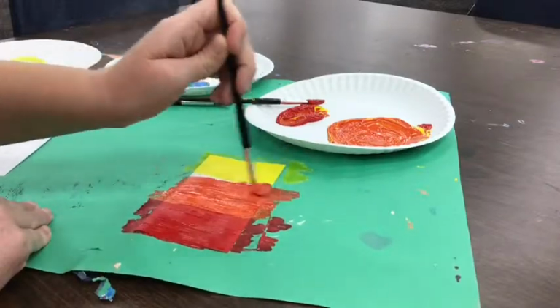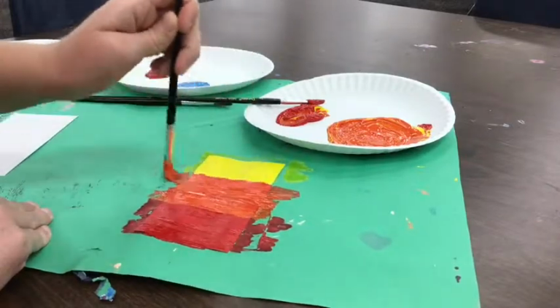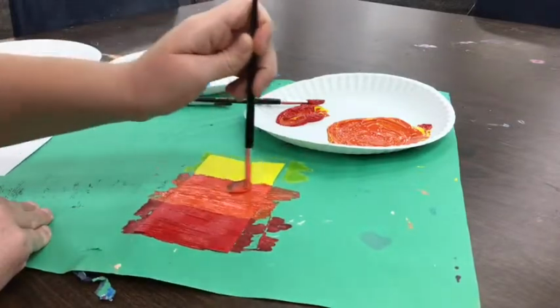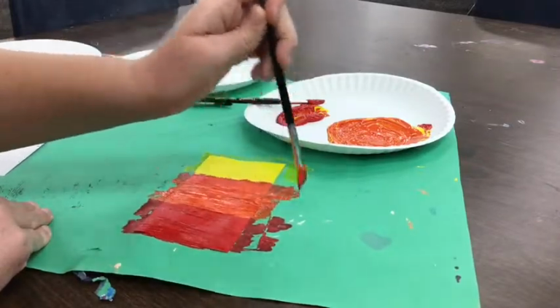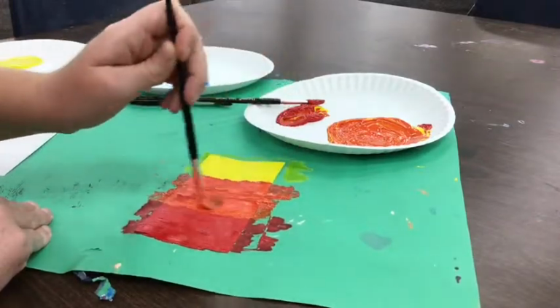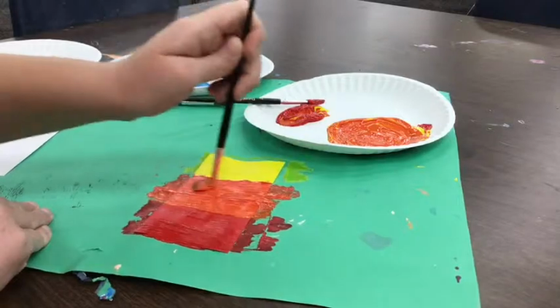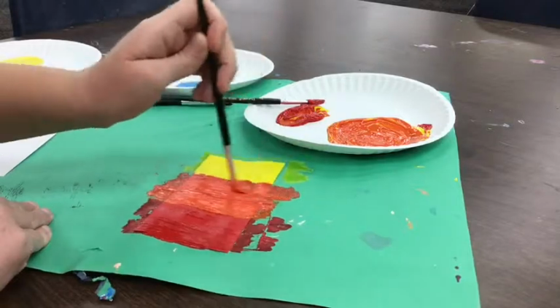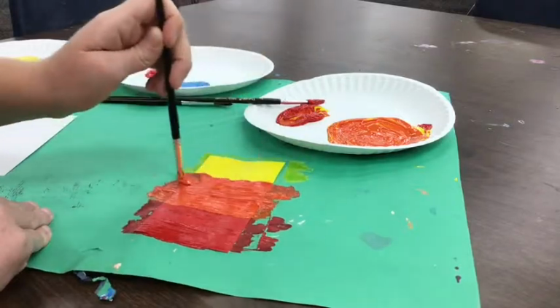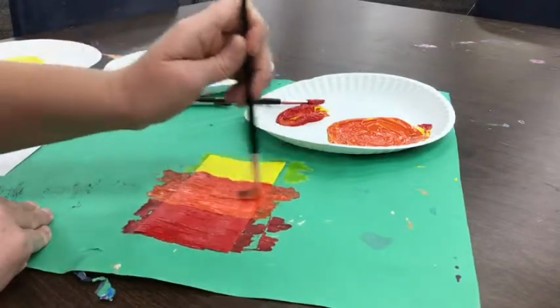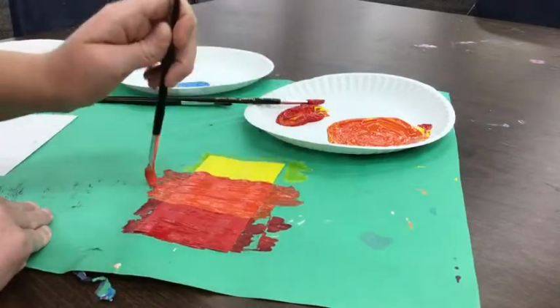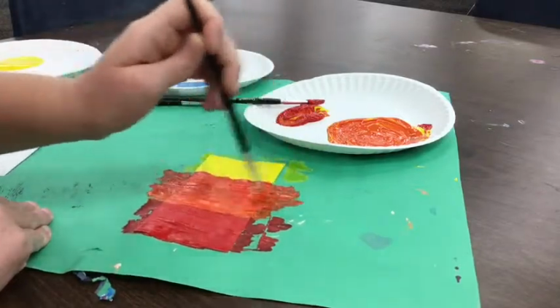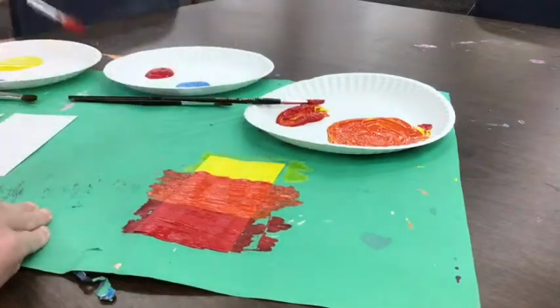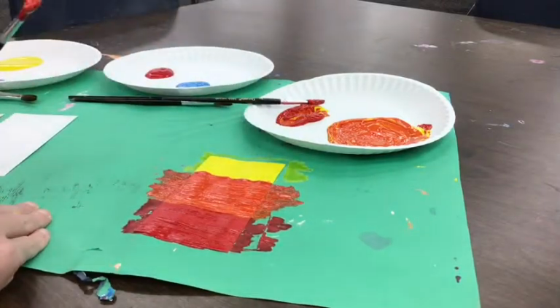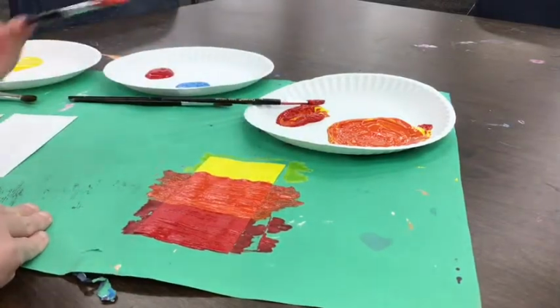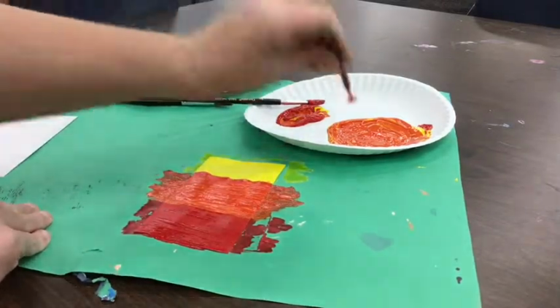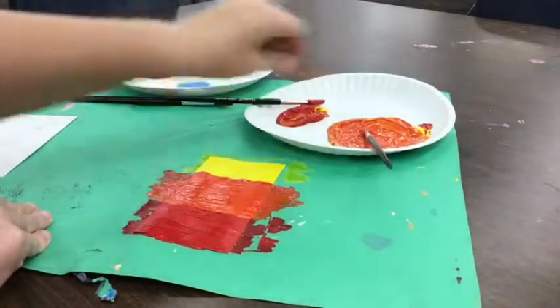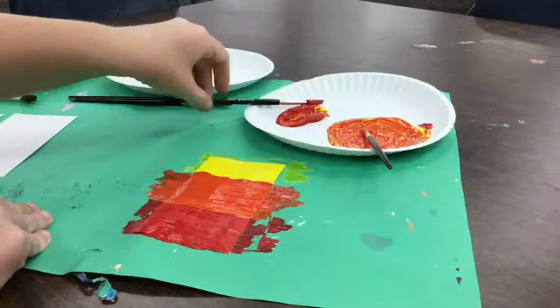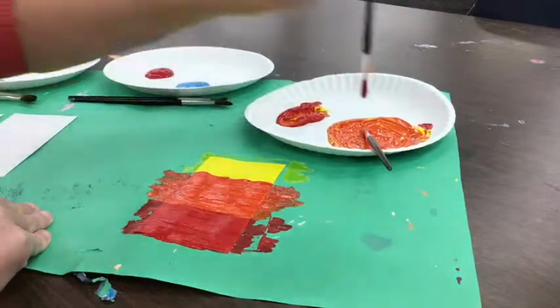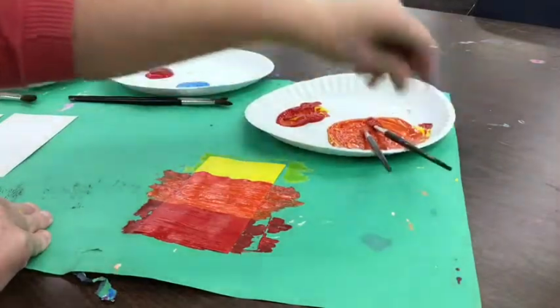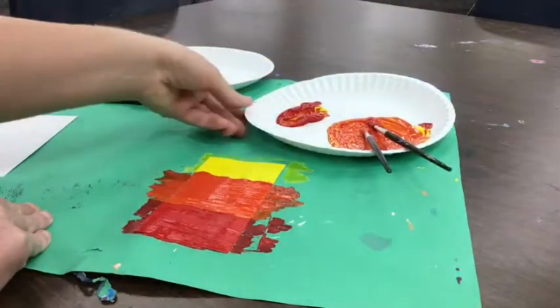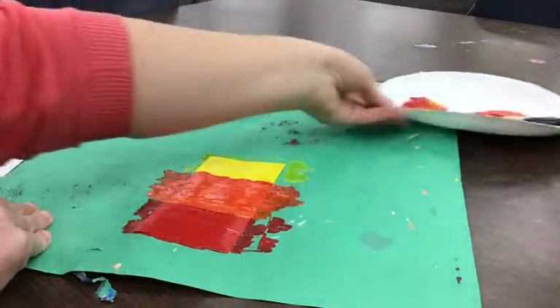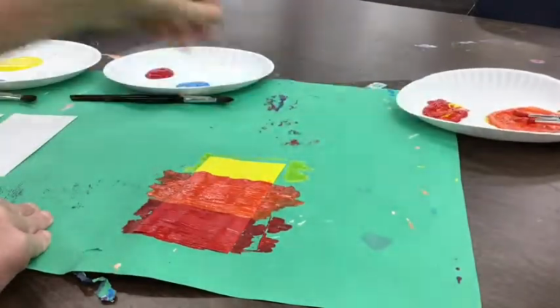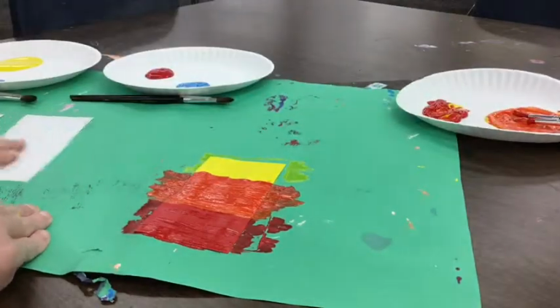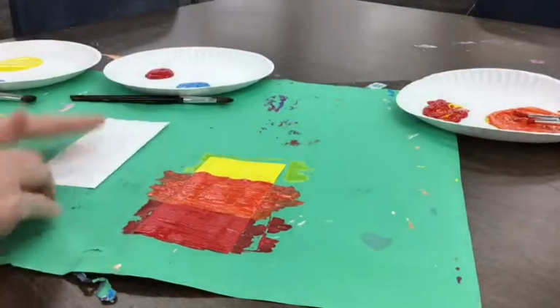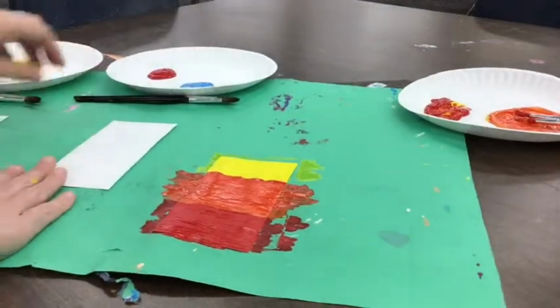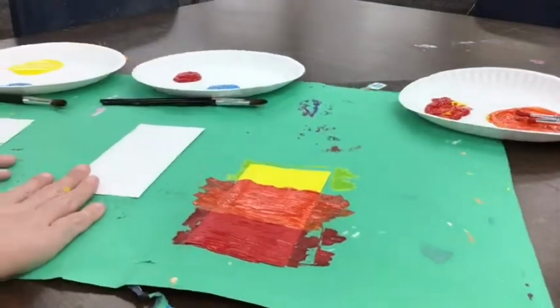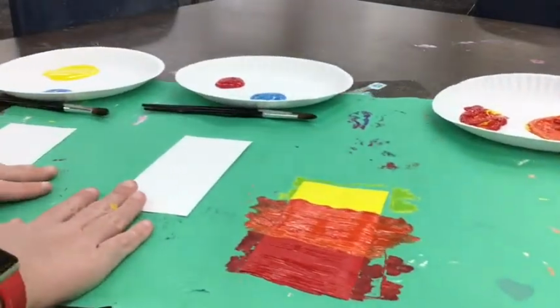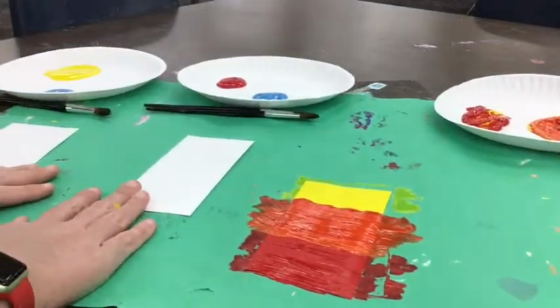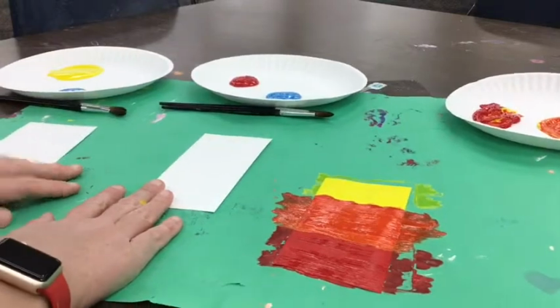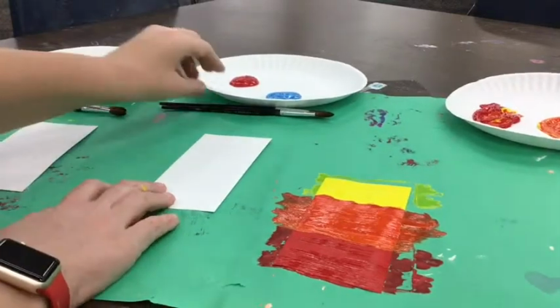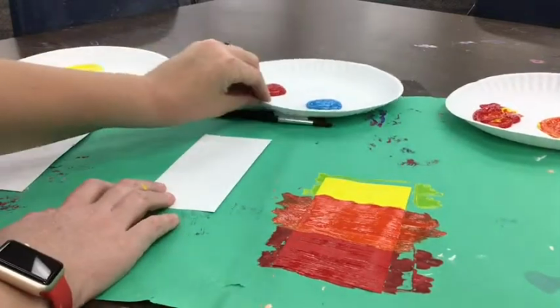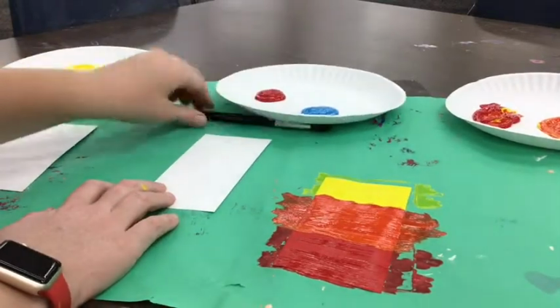That looks good. Now I'm going to wait for everybody at my table to be done with yellow and red to make orange, and we're going to all move on together to the next set of colors, which is going to be blue and red.